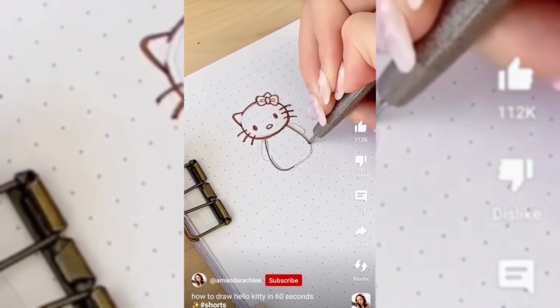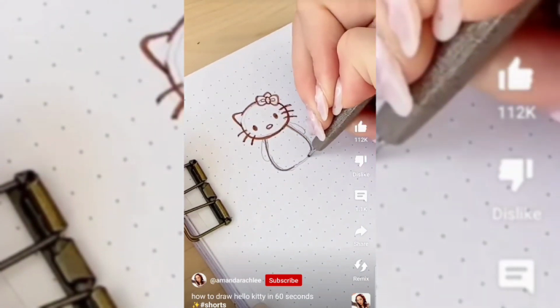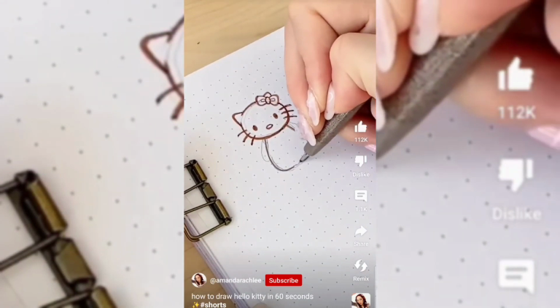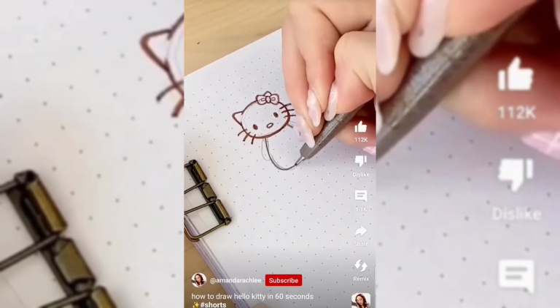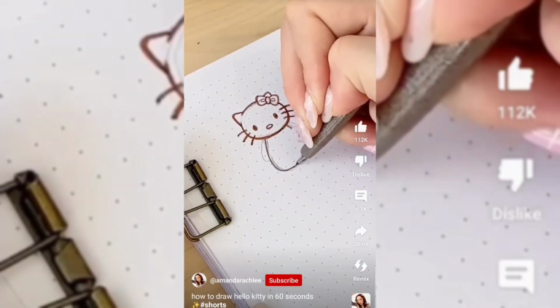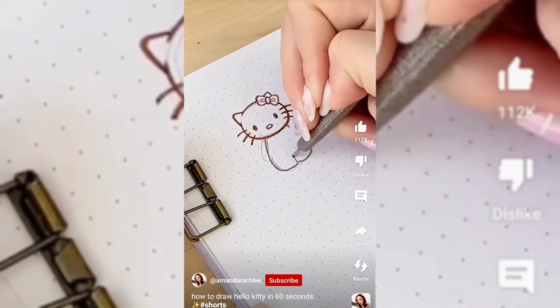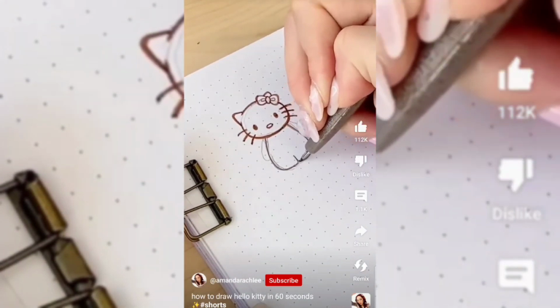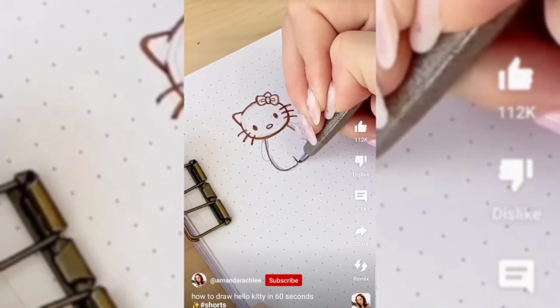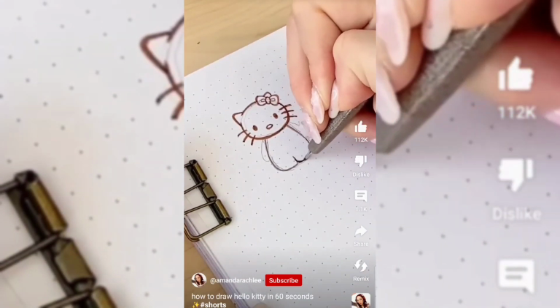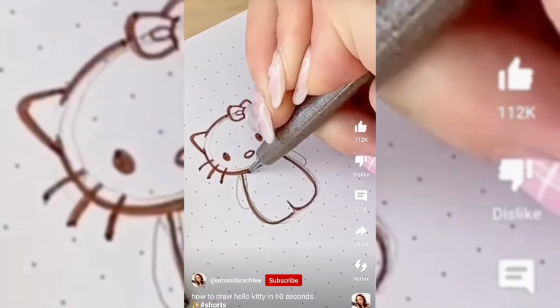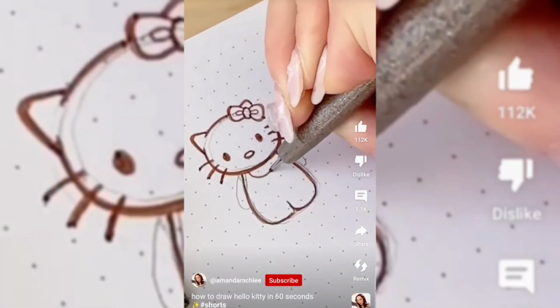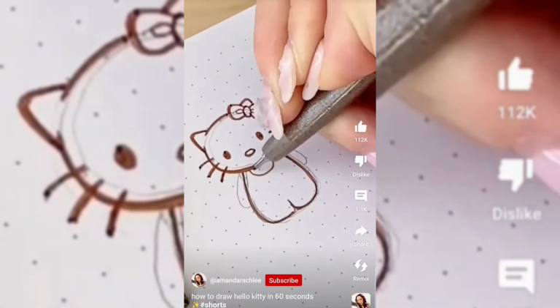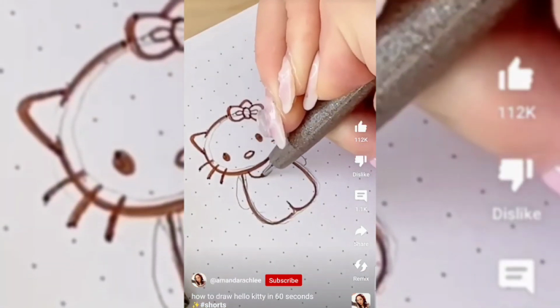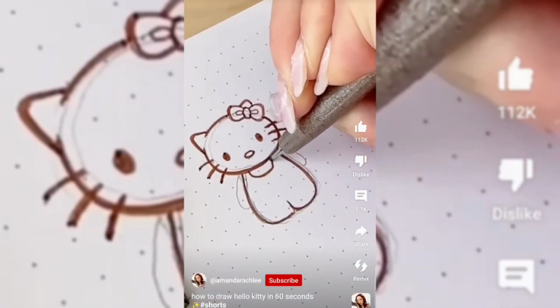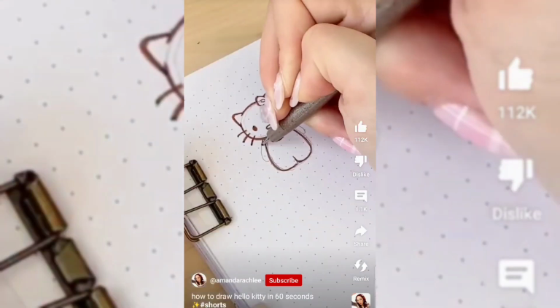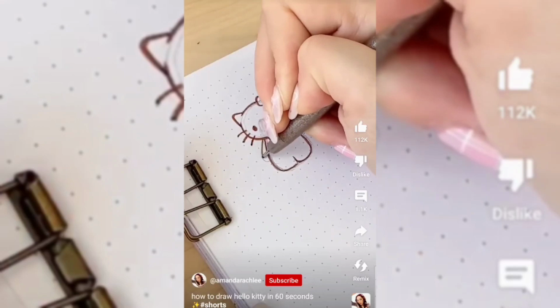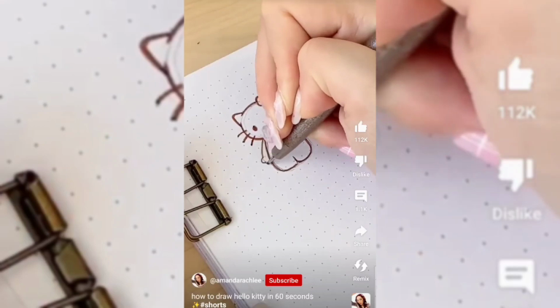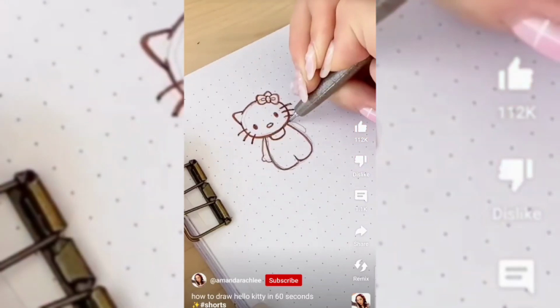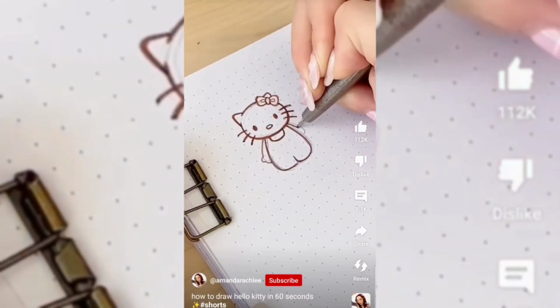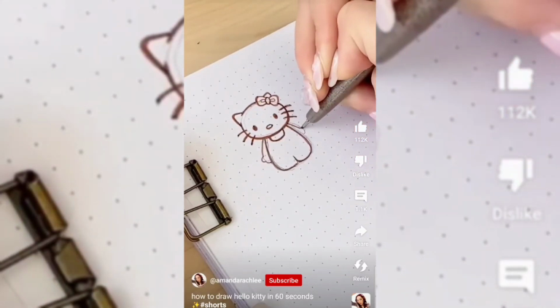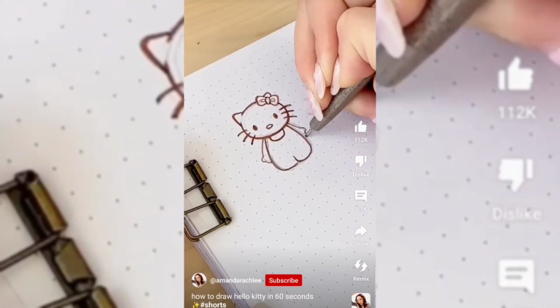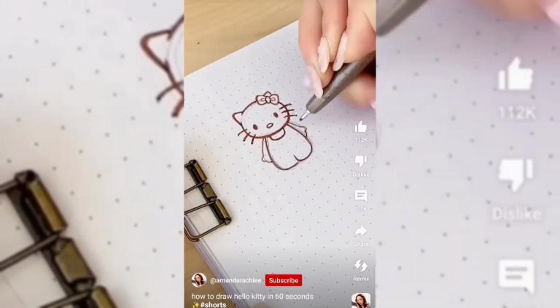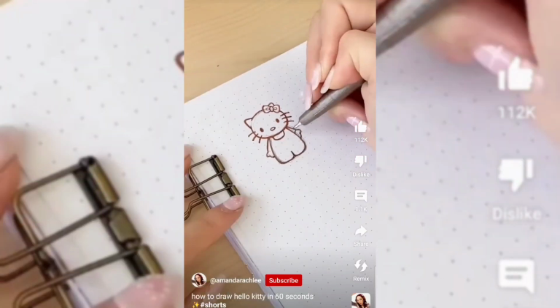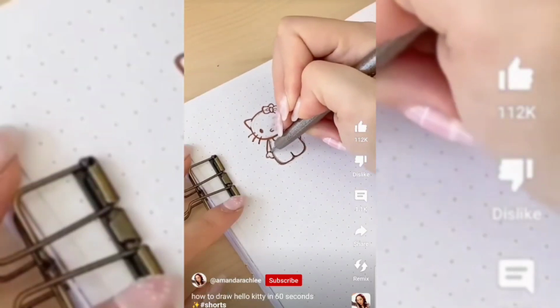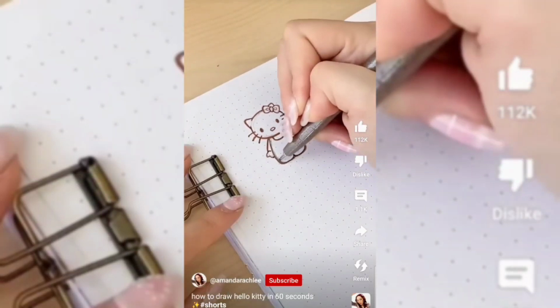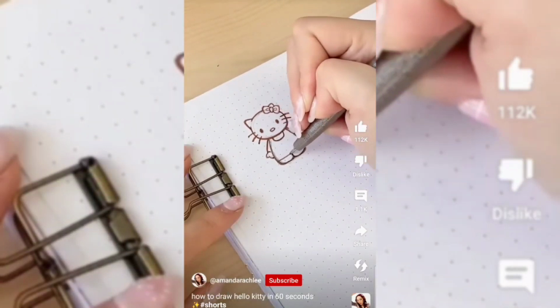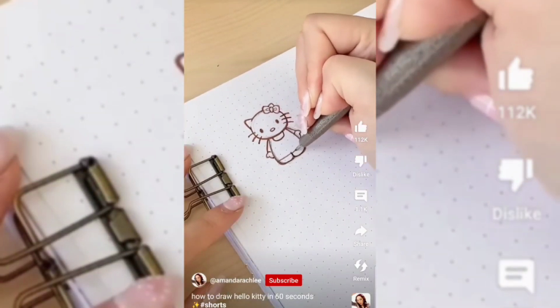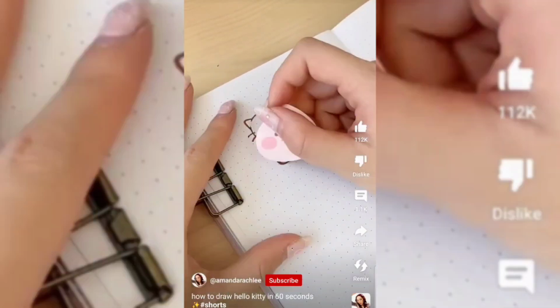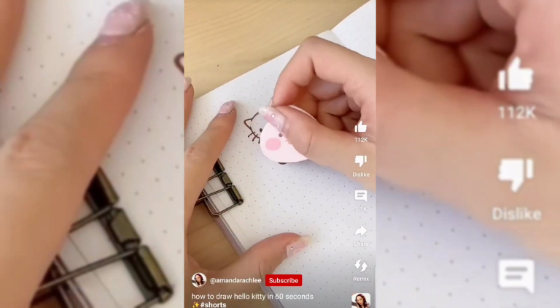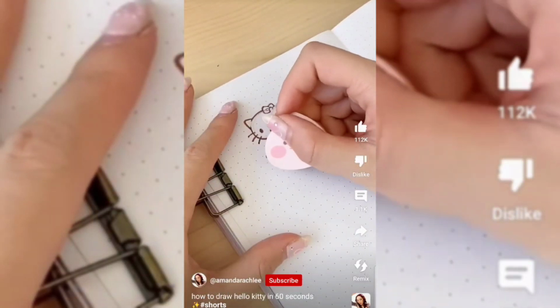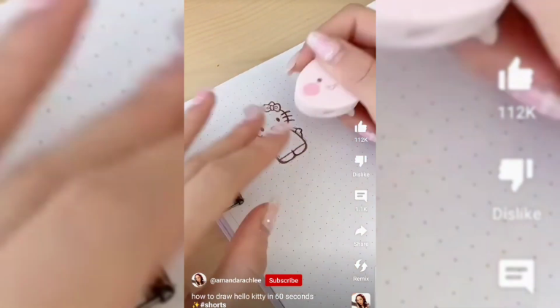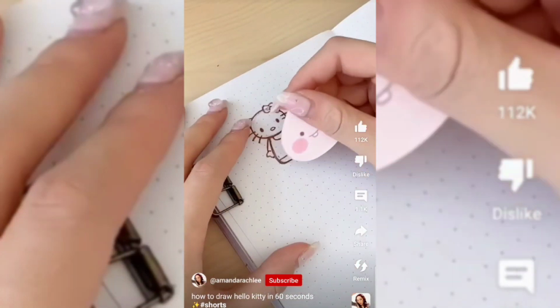The eyes are kind of in between the whiskers. For the body, you're going to add this butt shape at the bottom — and those are the legs, of course. Adding the overalls, and that's pretty much it.